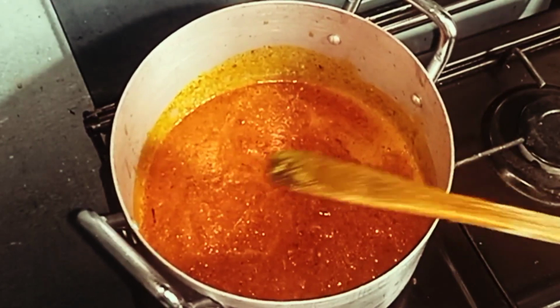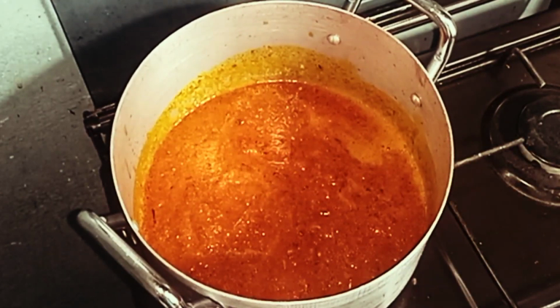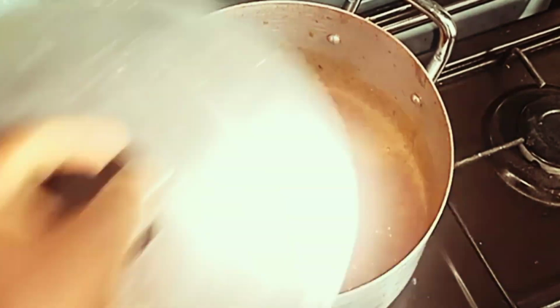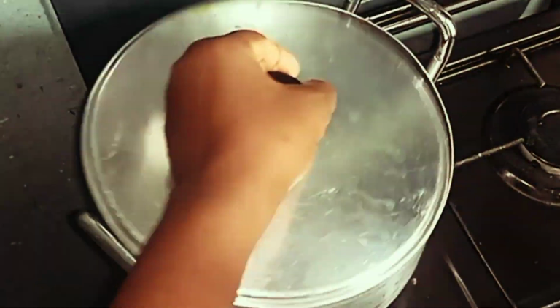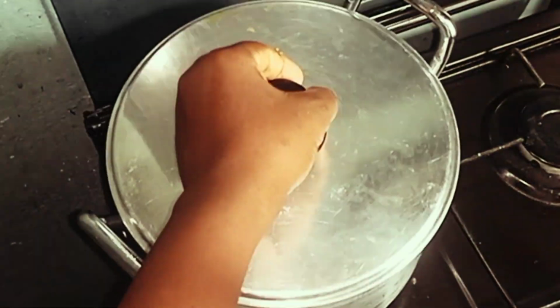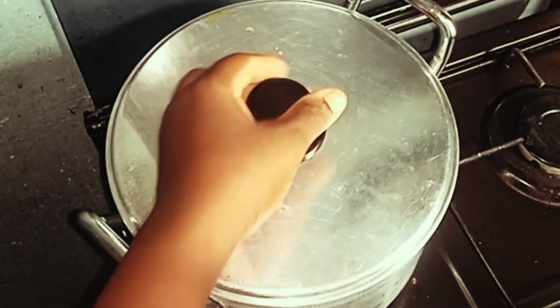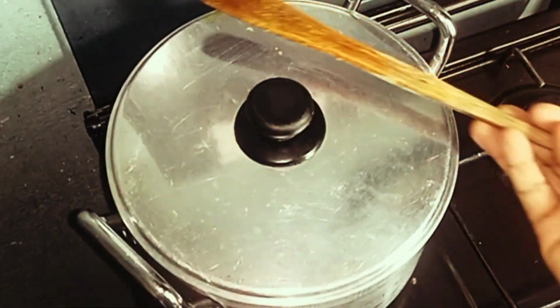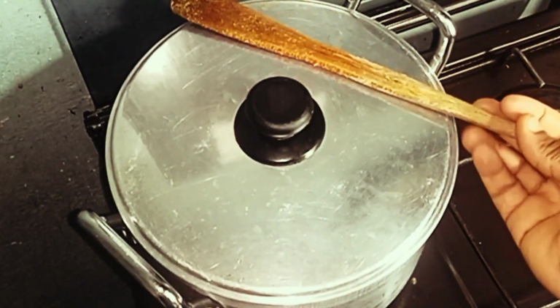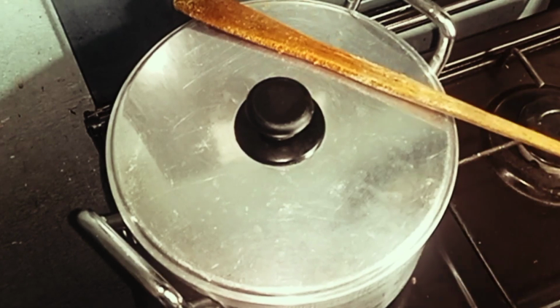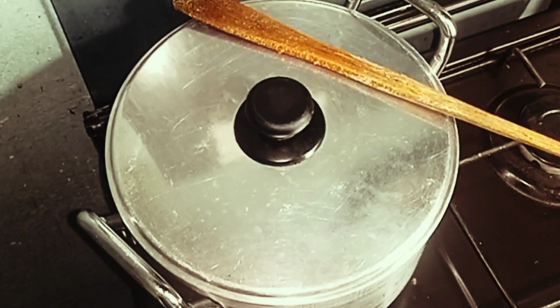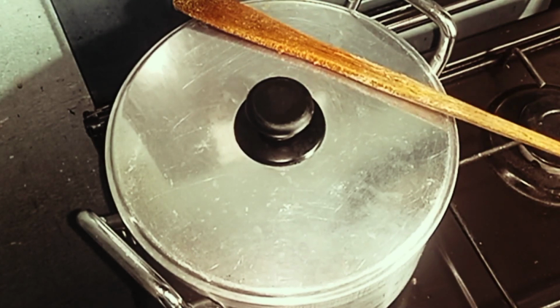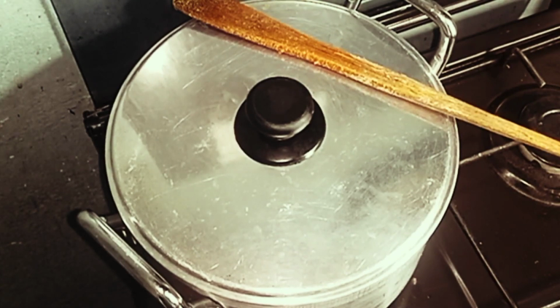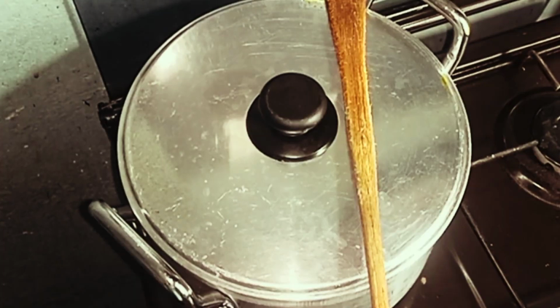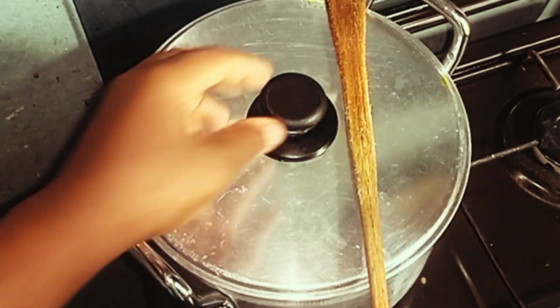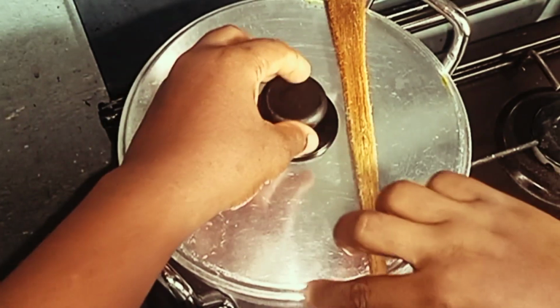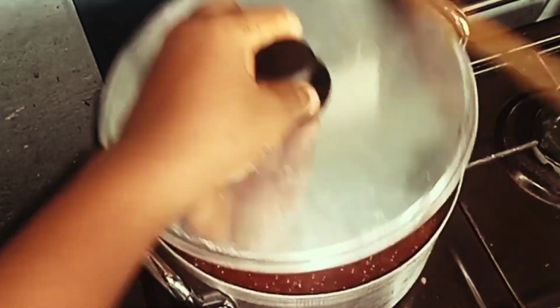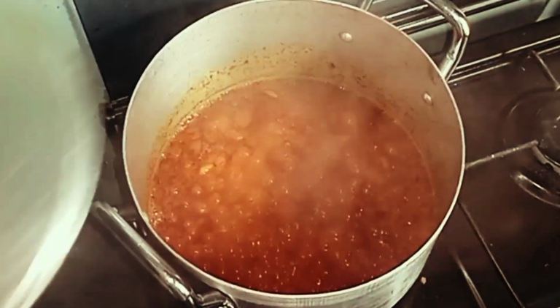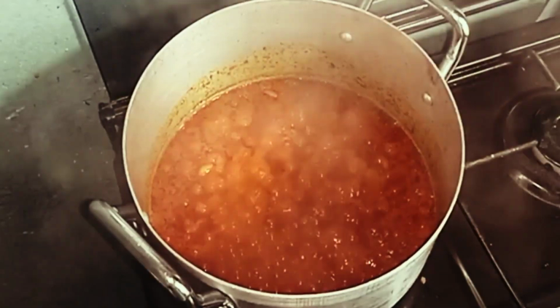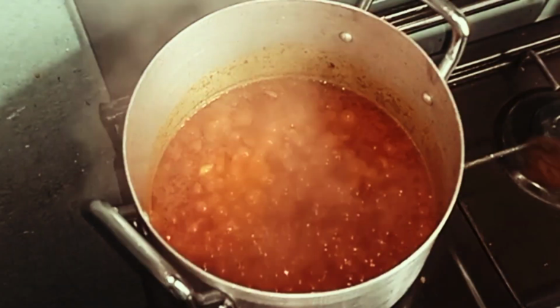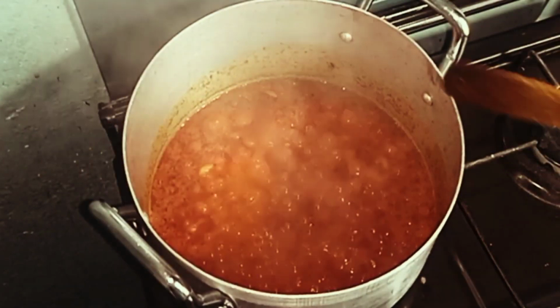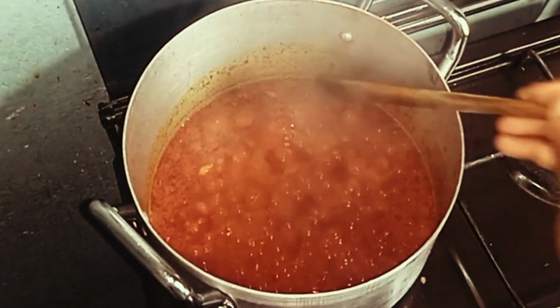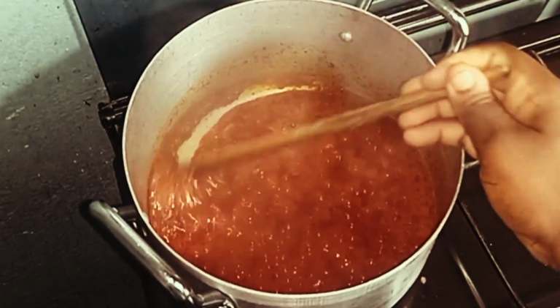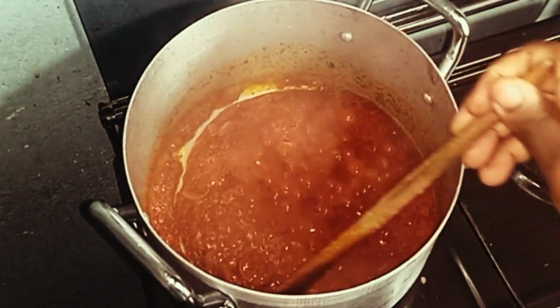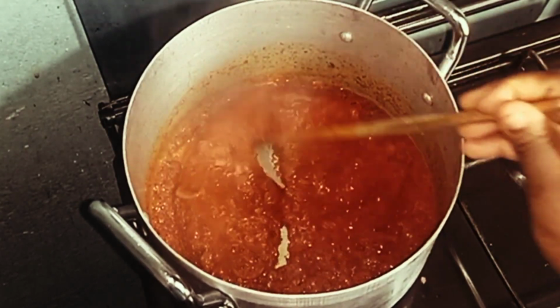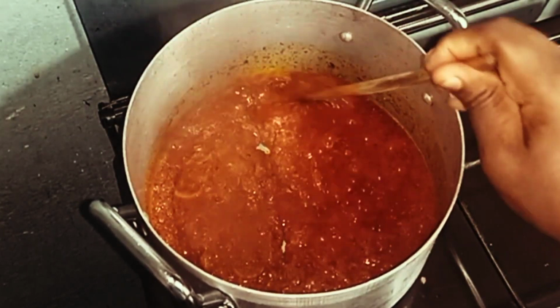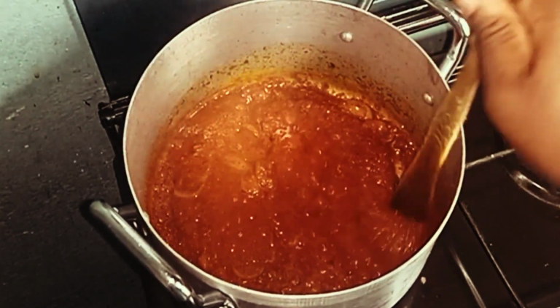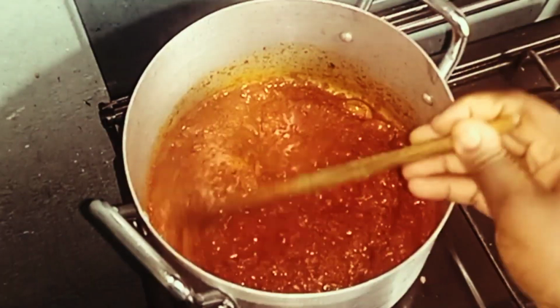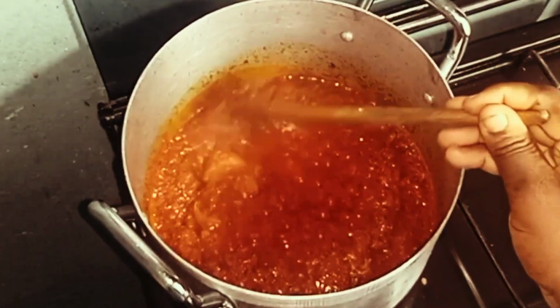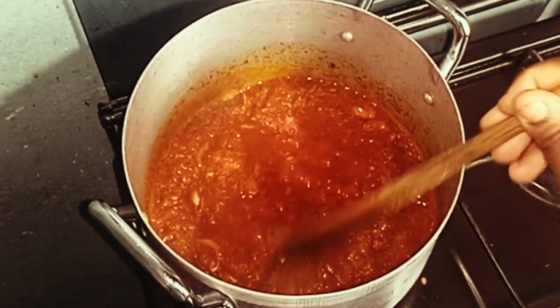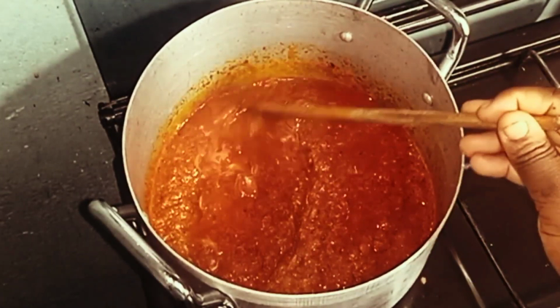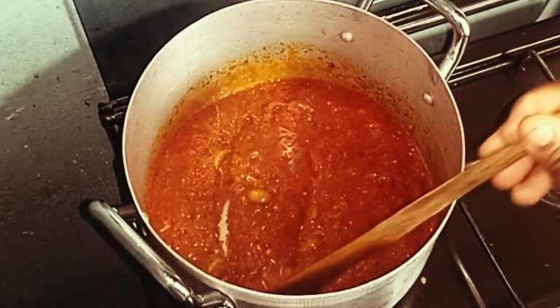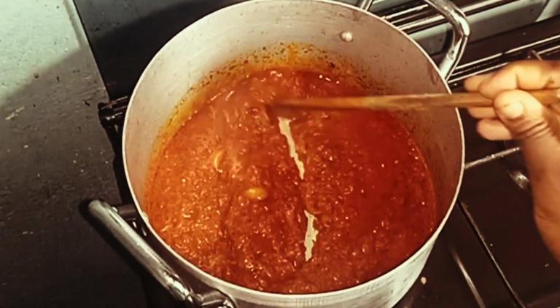Our tomatoes have been cooked. As you can see, the oil has come on top — that means it has cooked properly.